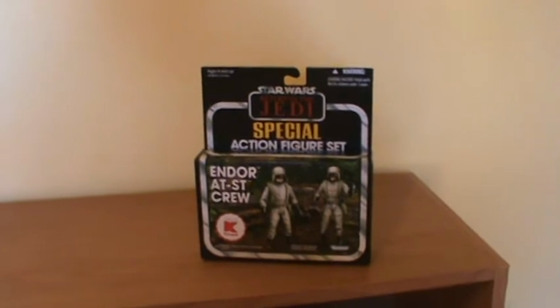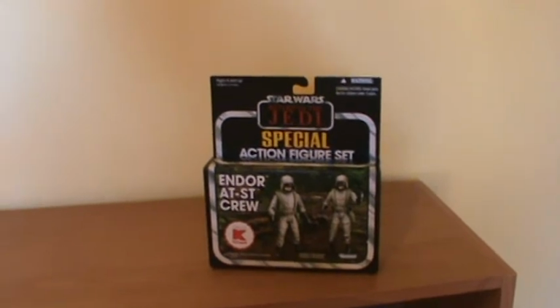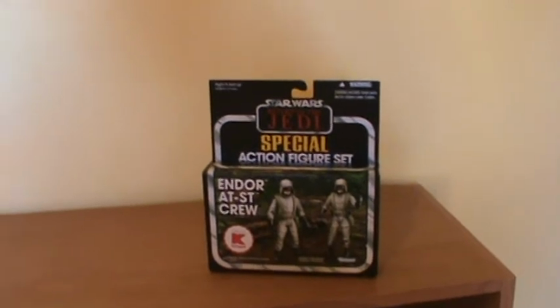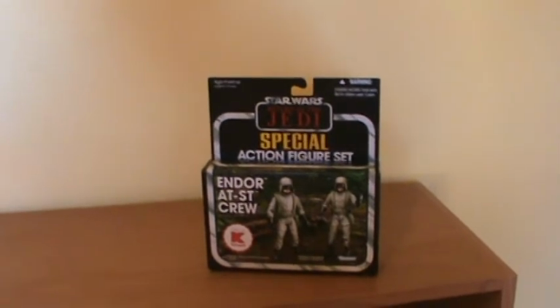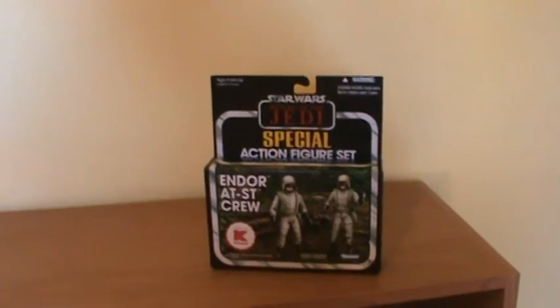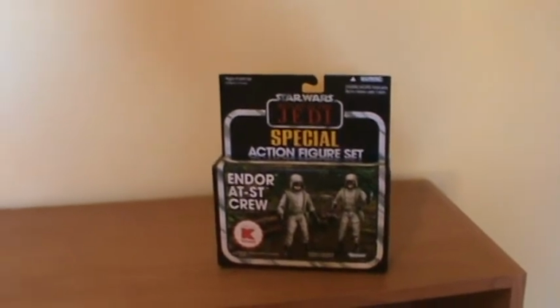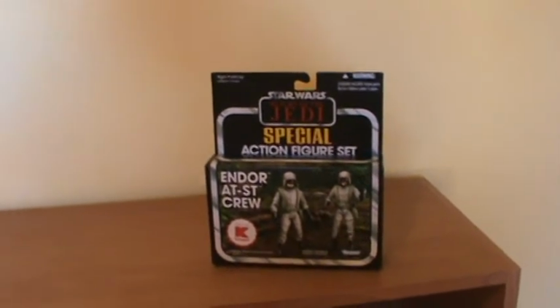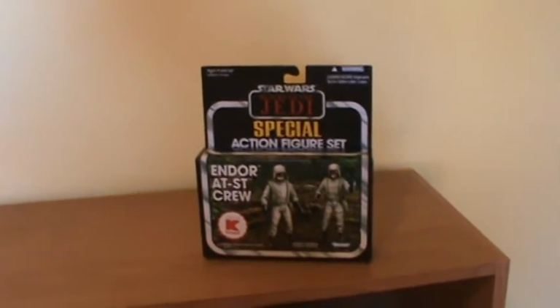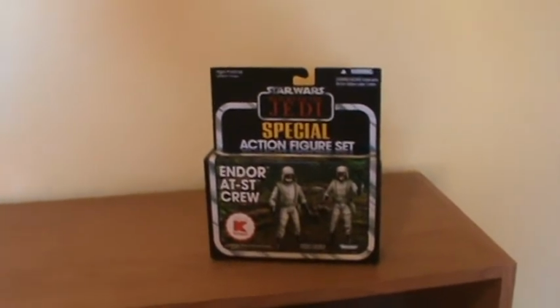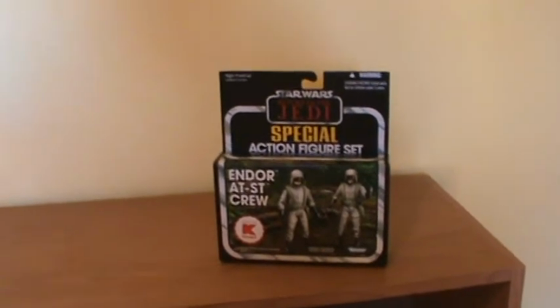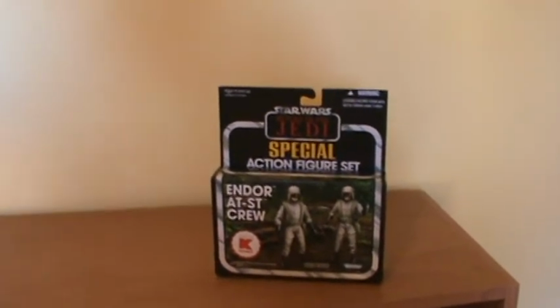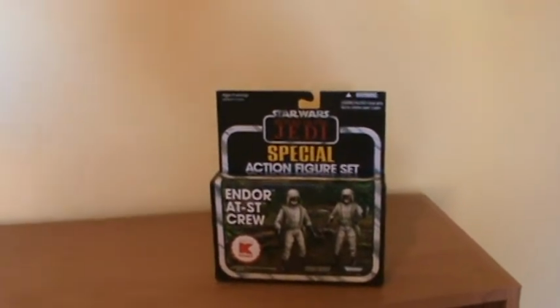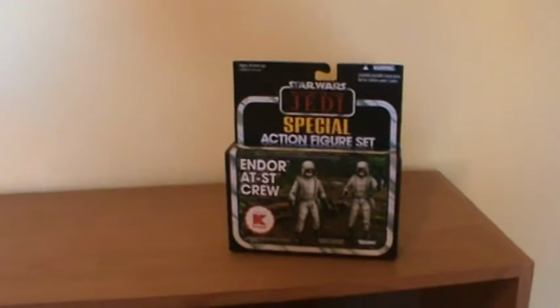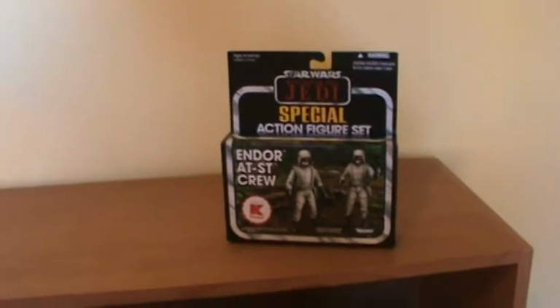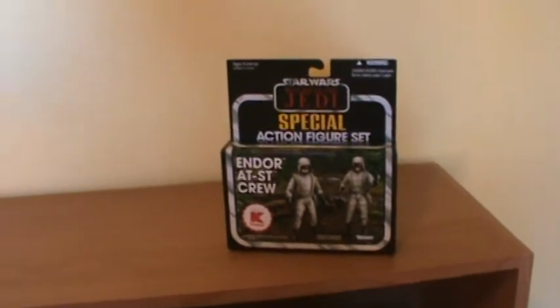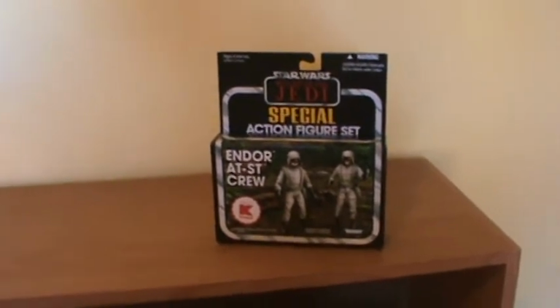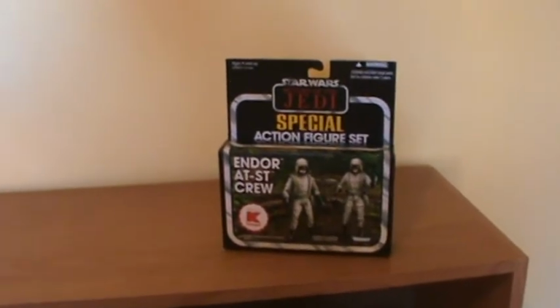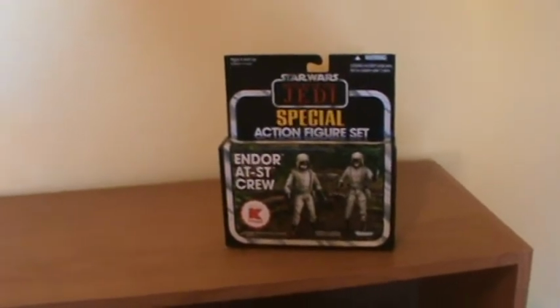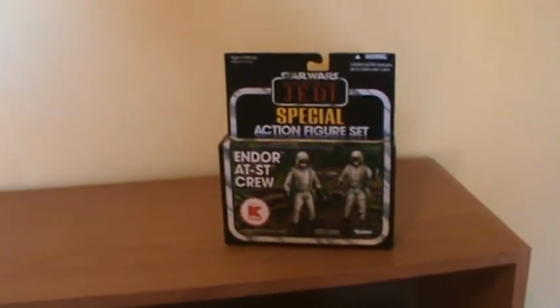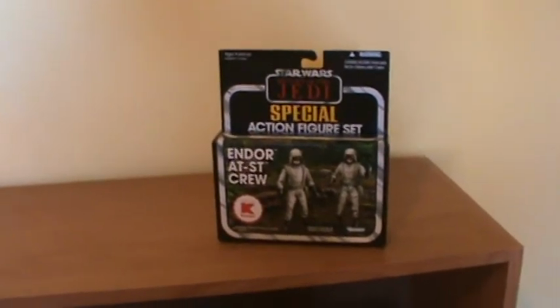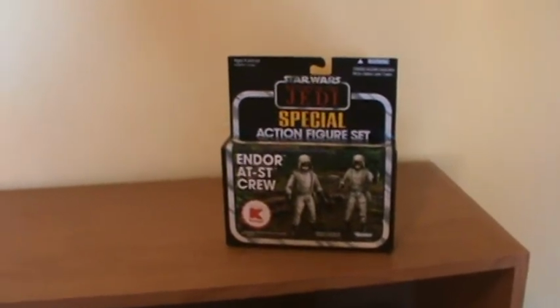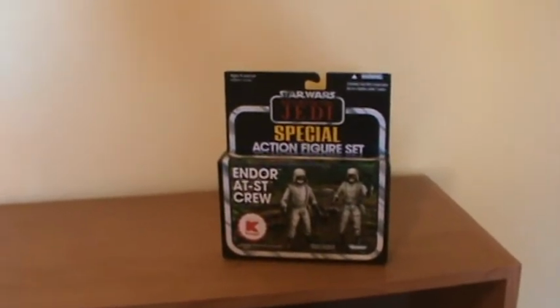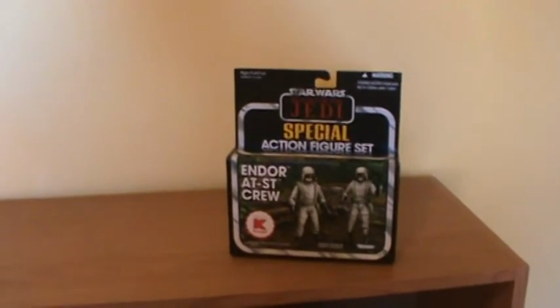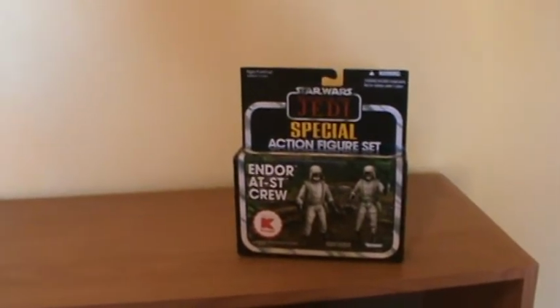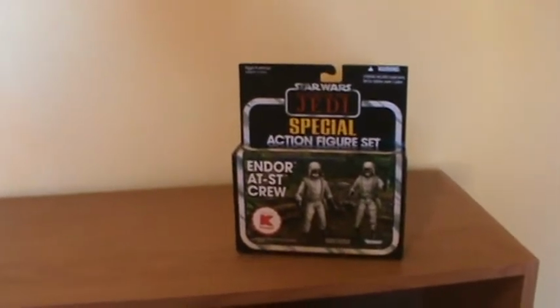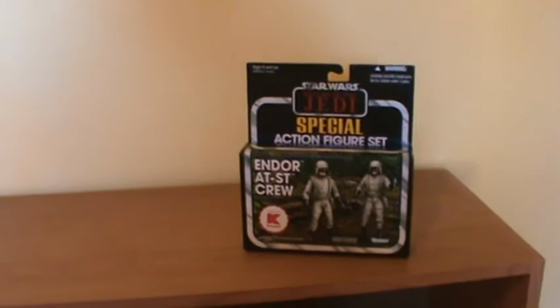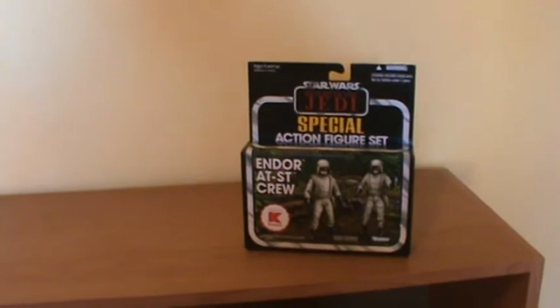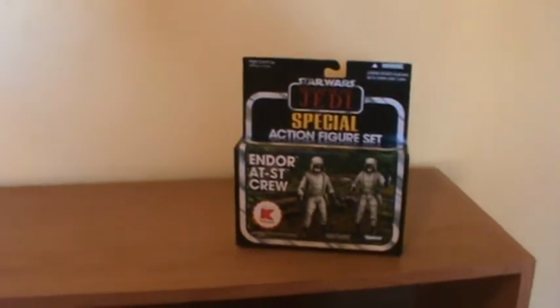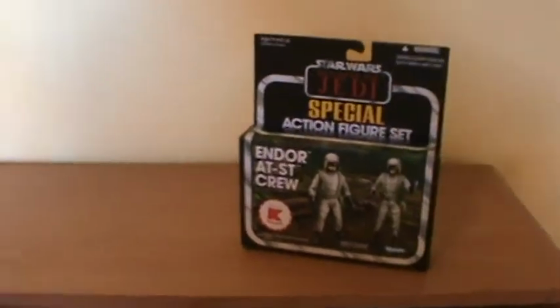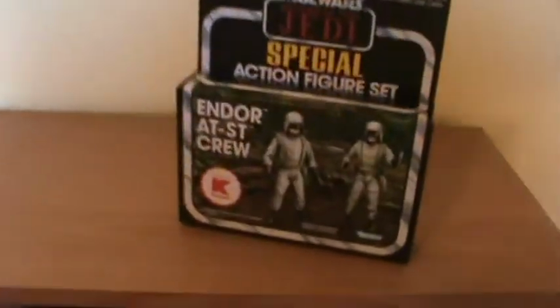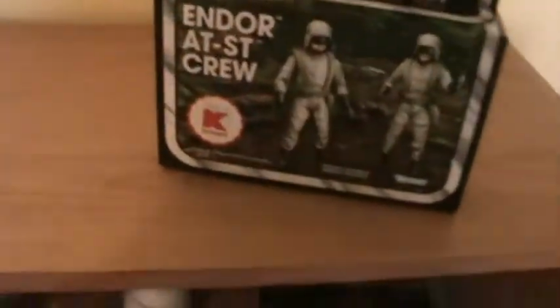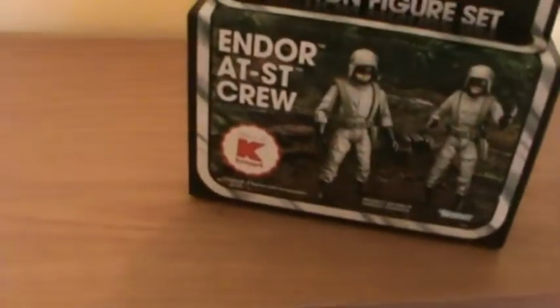I paid over $20 for each. I gave the guy a good rating because I wasn't going to open them — I assumed what he said was in the box was actually in the box, and it looked like it was factory sealed to me. Well, I actually decided to open one, and lo and behold, this is what I got.